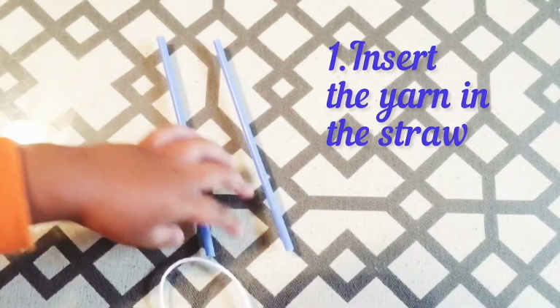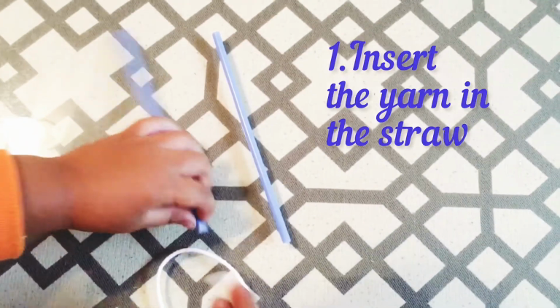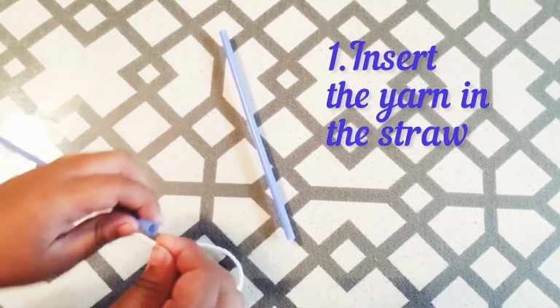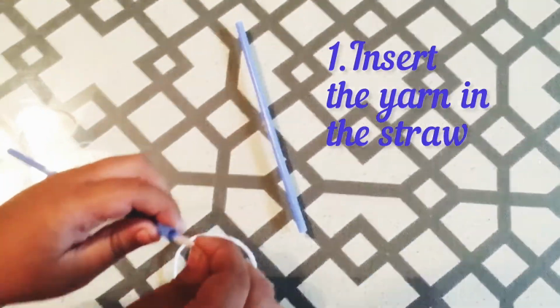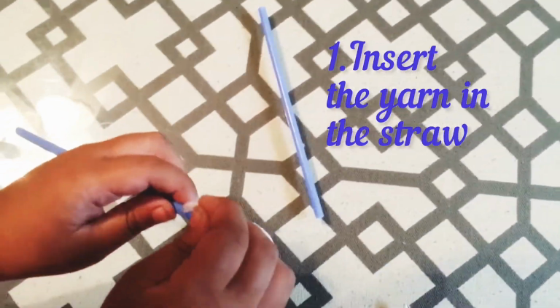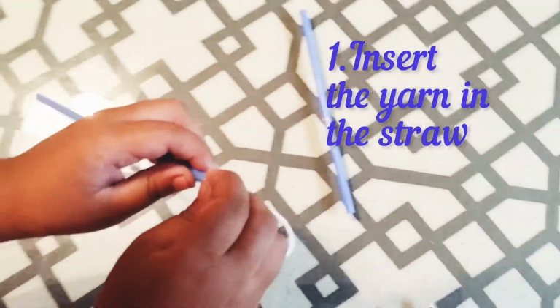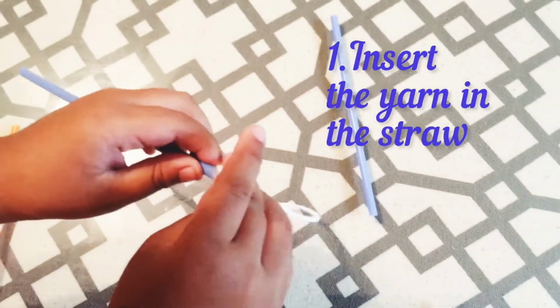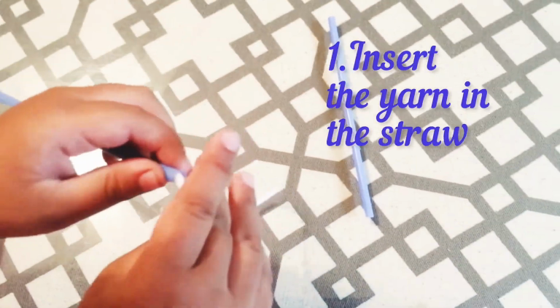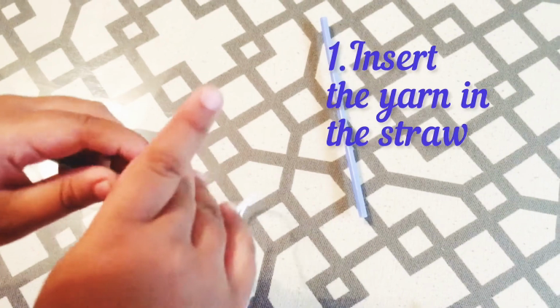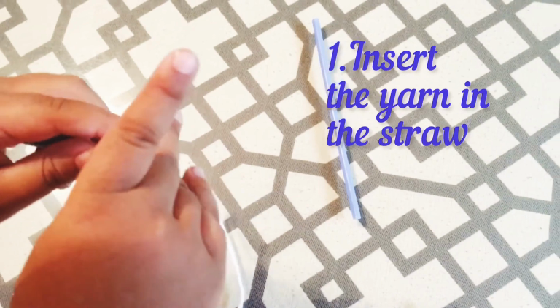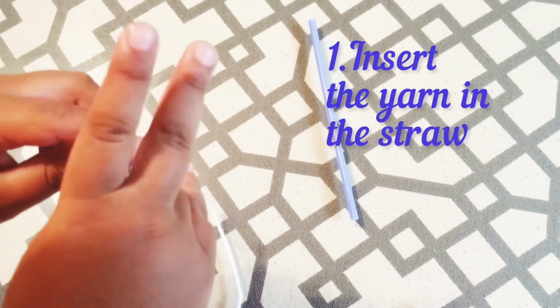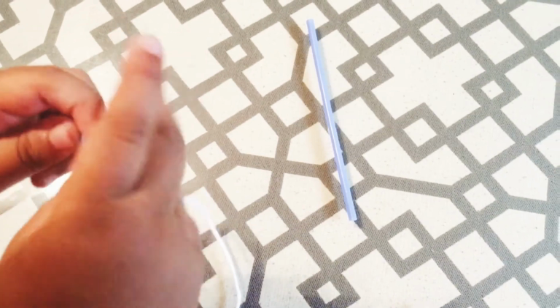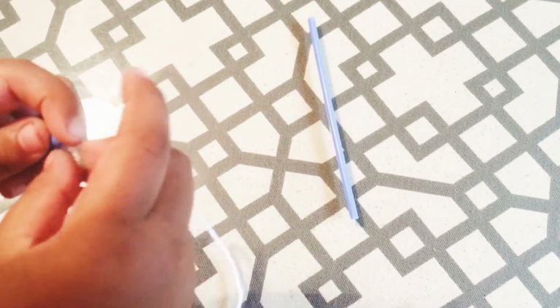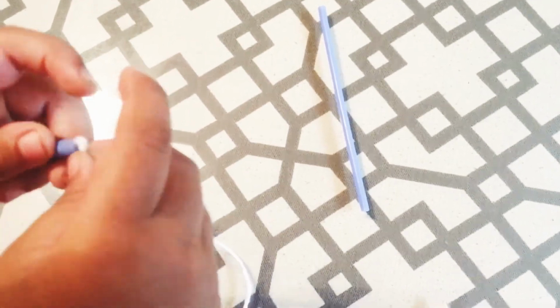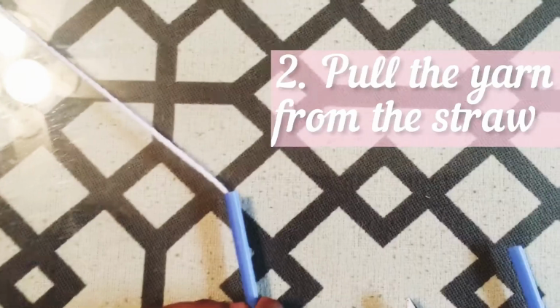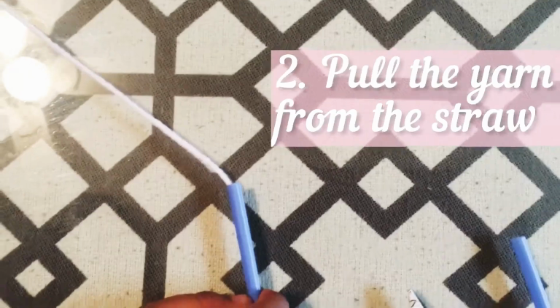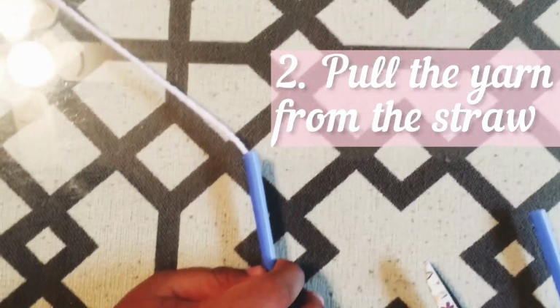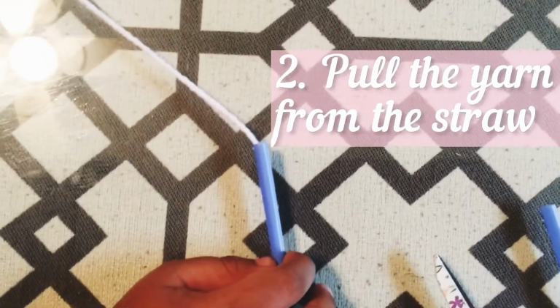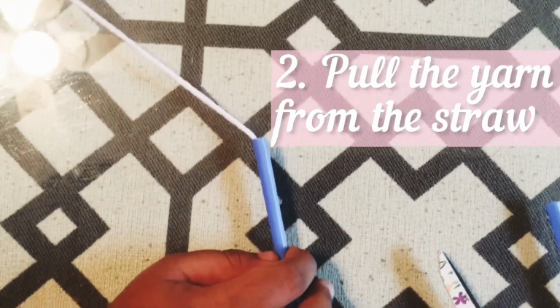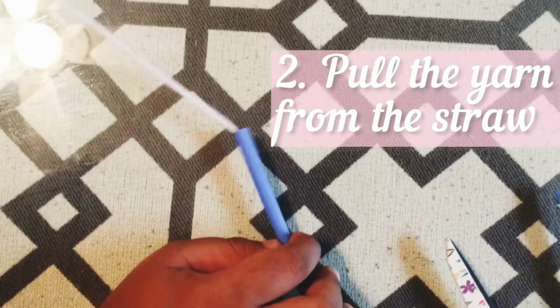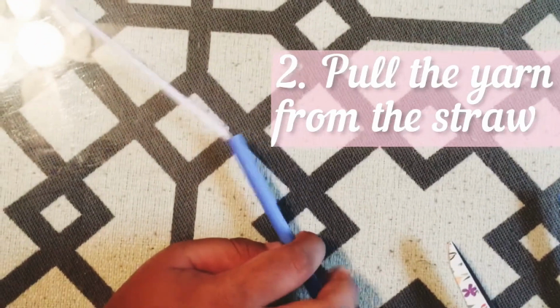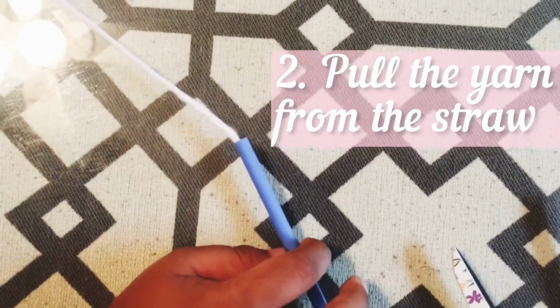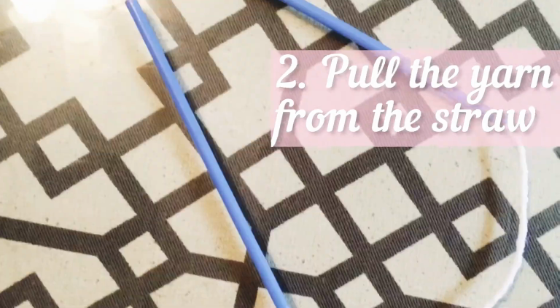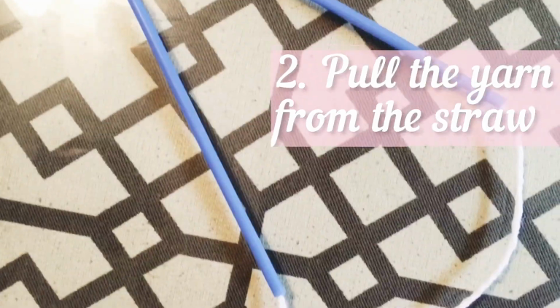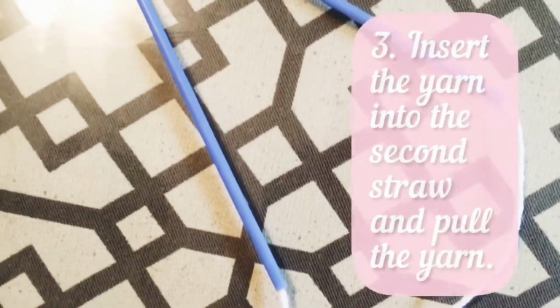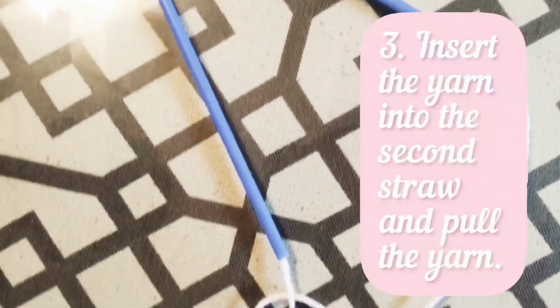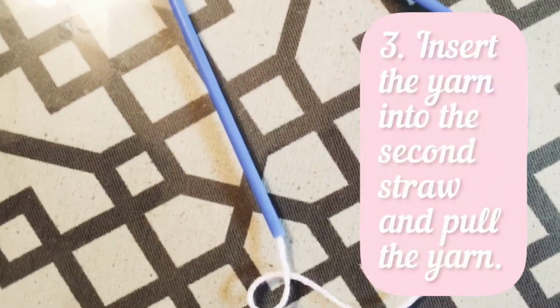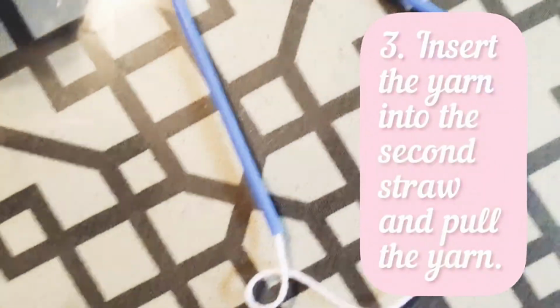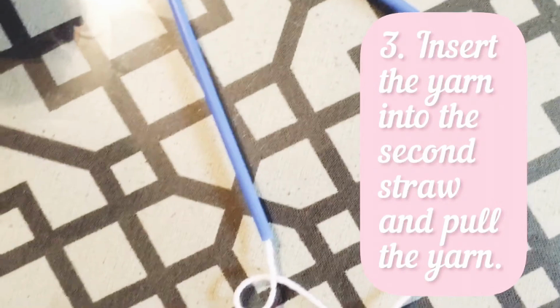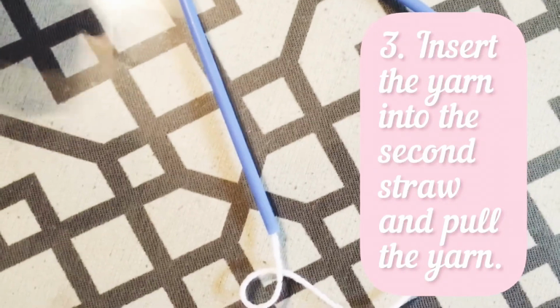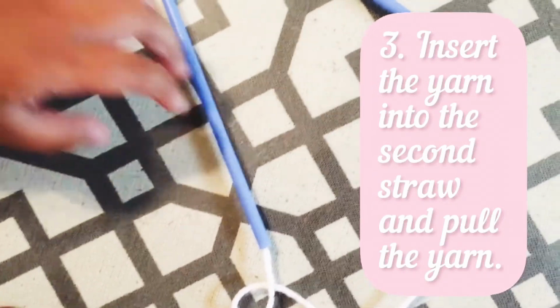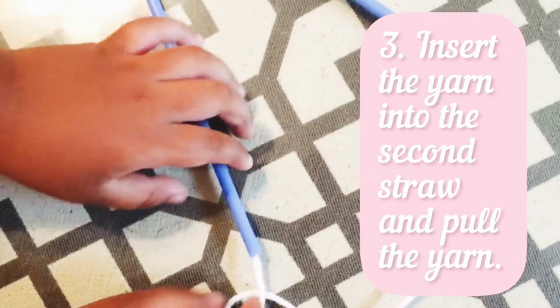Insert the yarn in the straw. Start from the straw. Insert the yarn to the second straw.